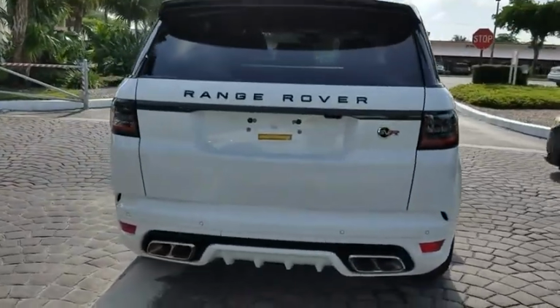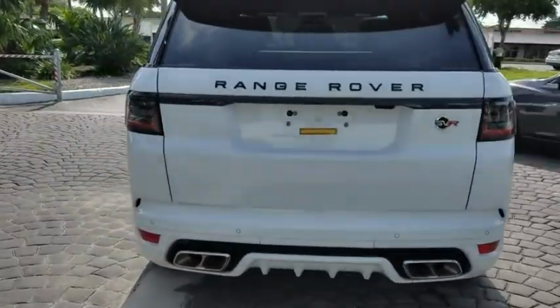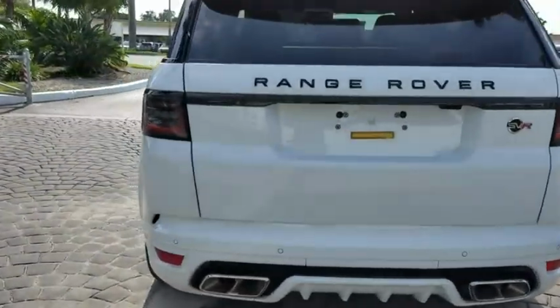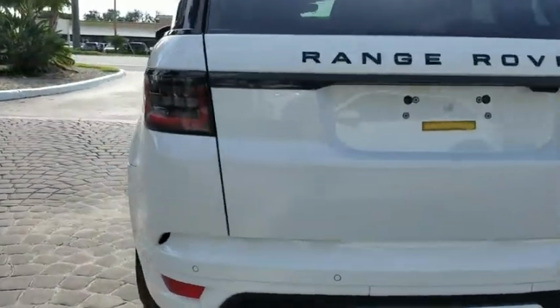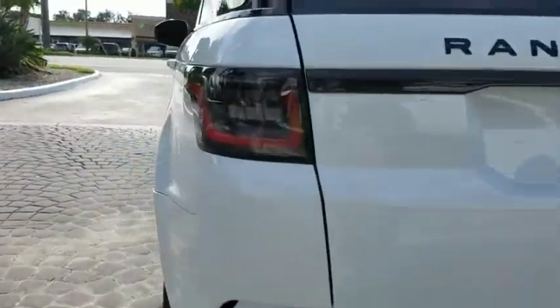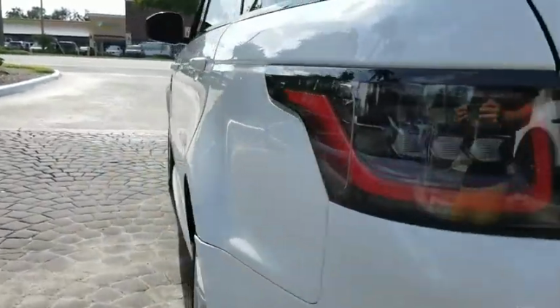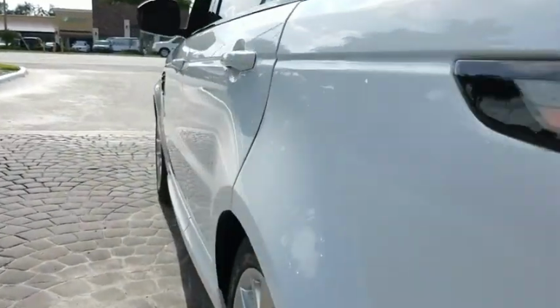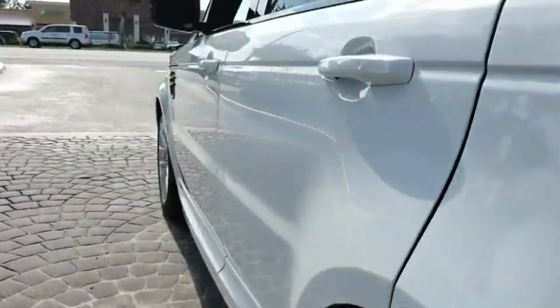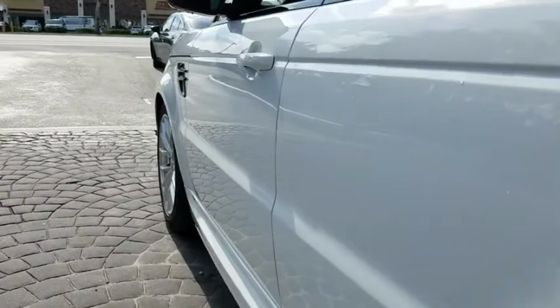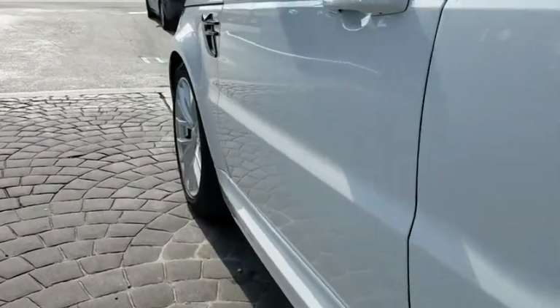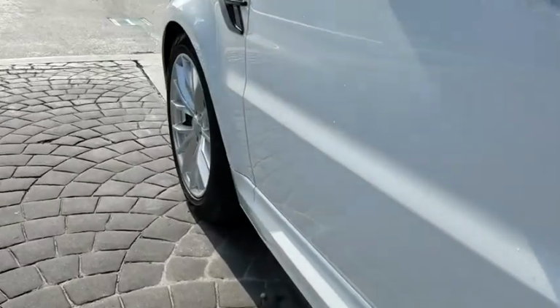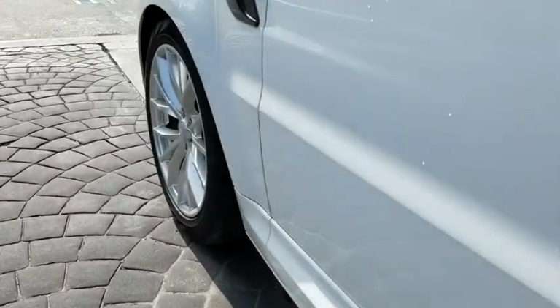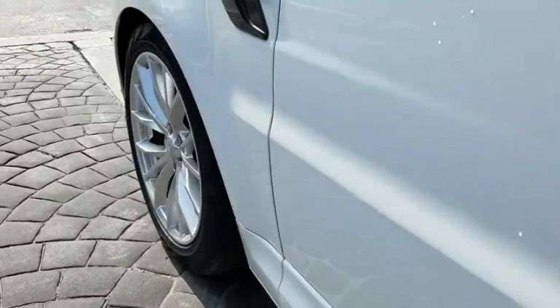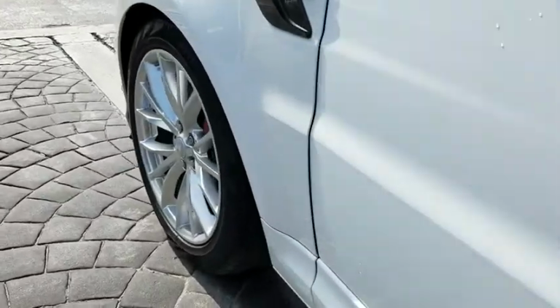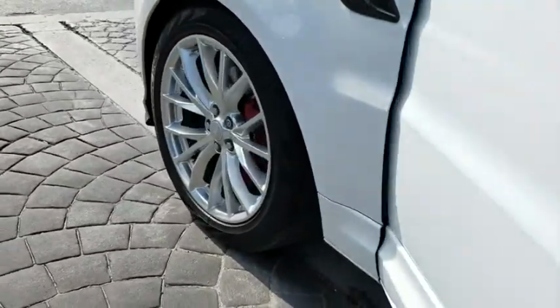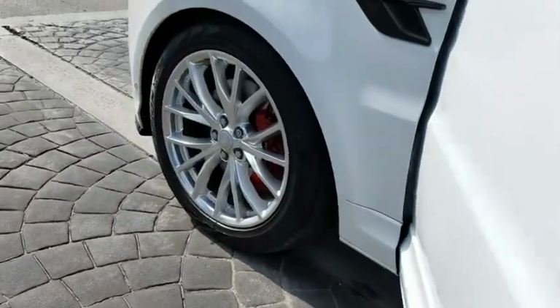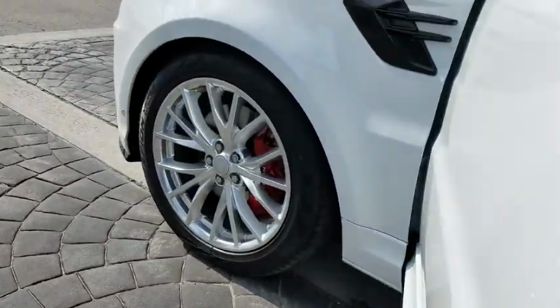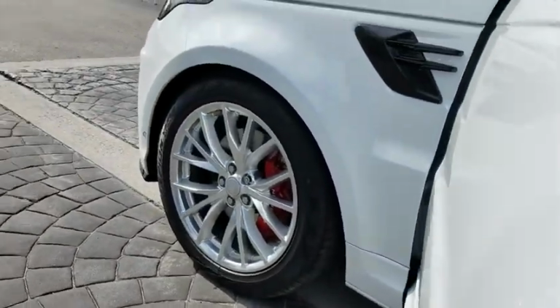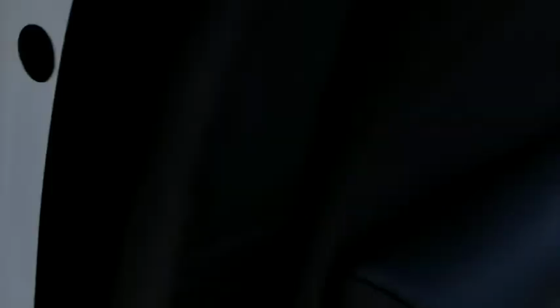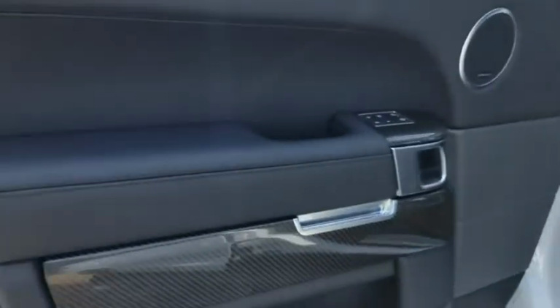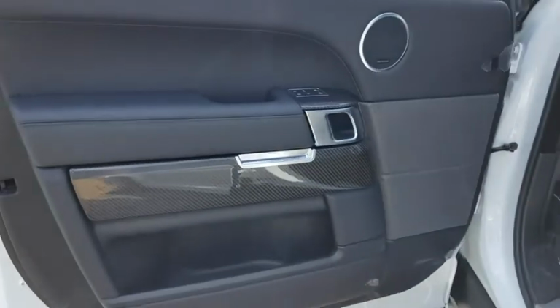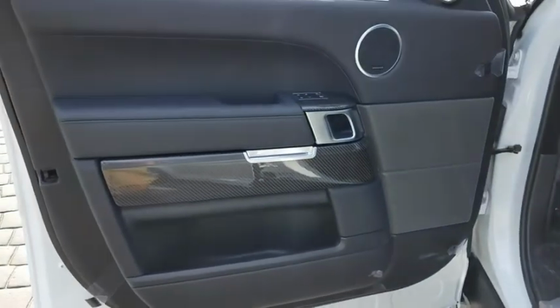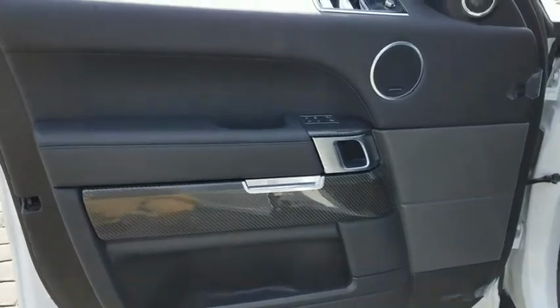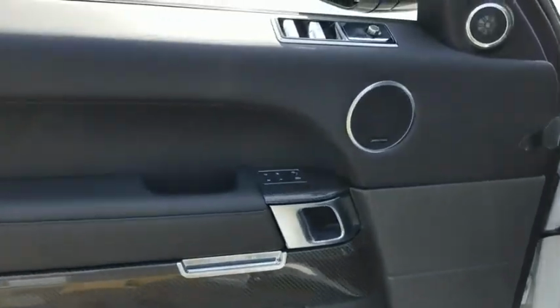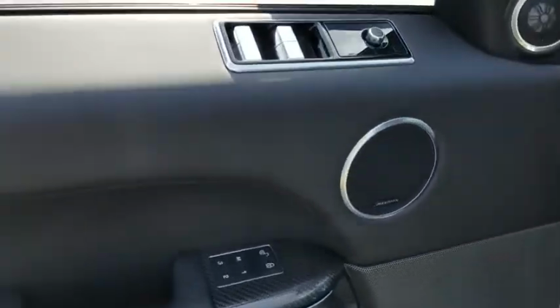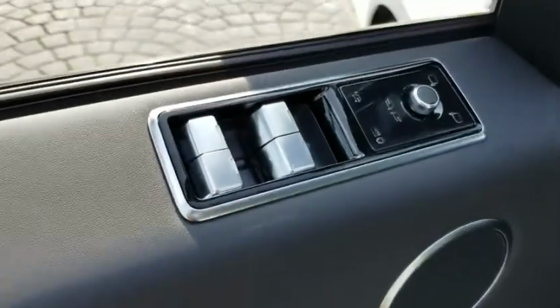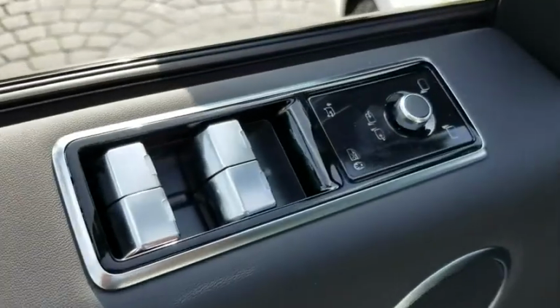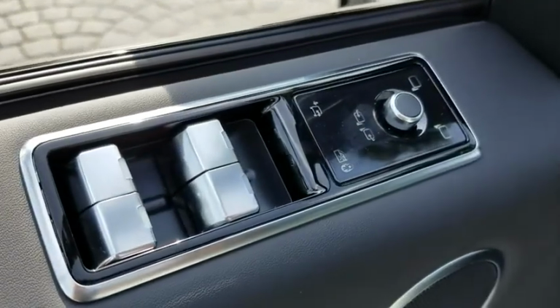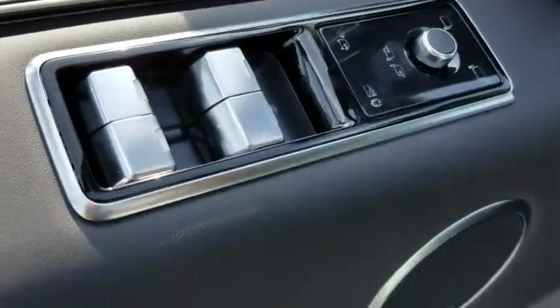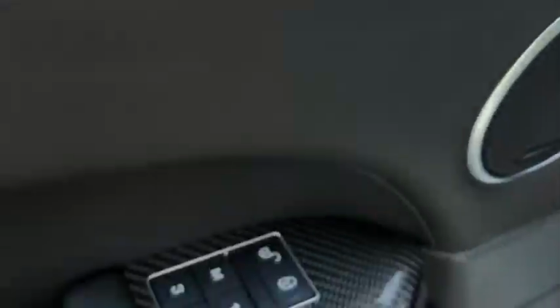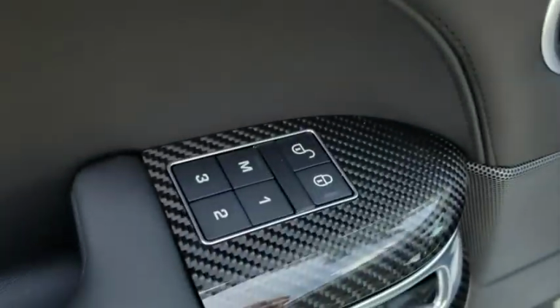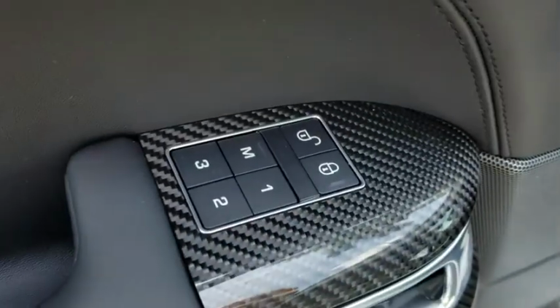Power passenger seat, navigation system, power liftgate, traction control, dual airbags, alloy wheels, power steering, four-wheel disc brakes, active suspension system, electronic stability control.